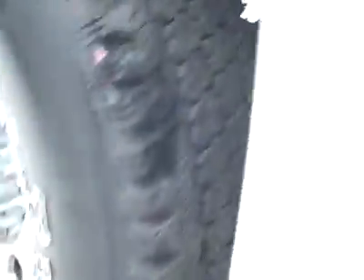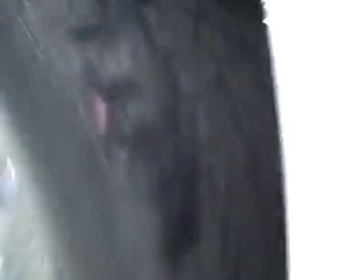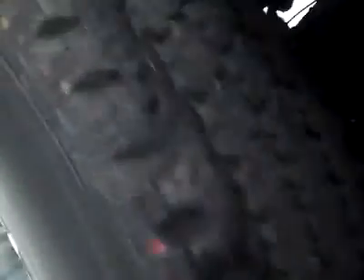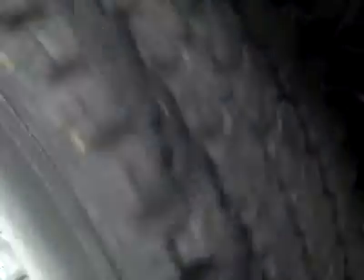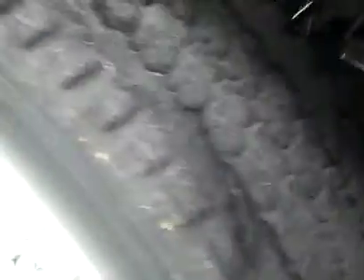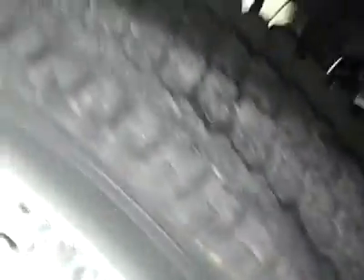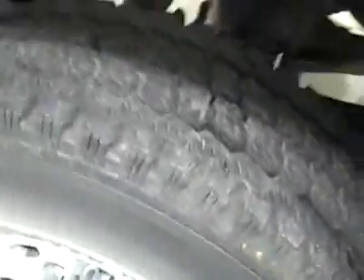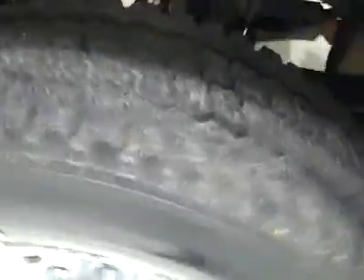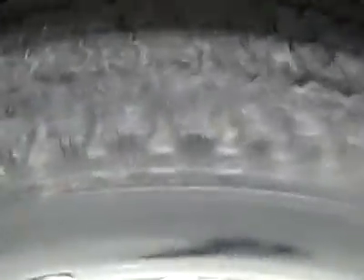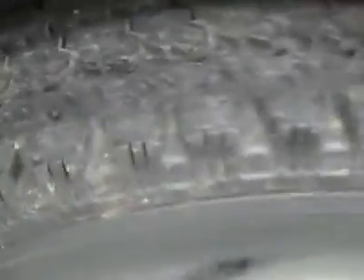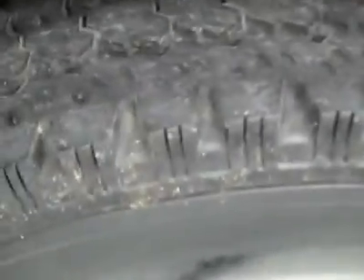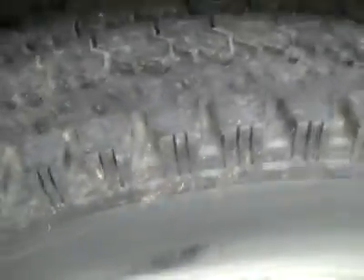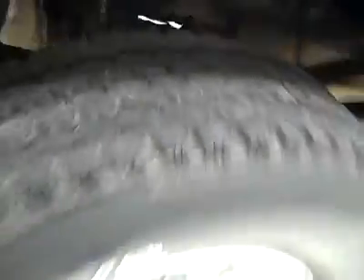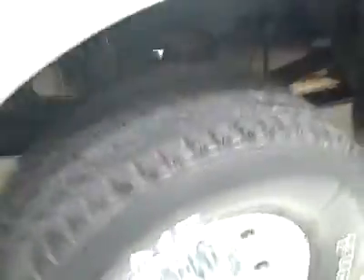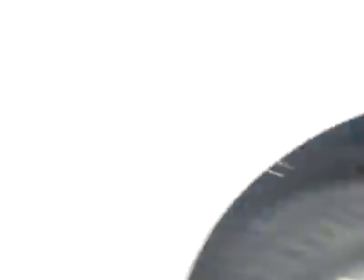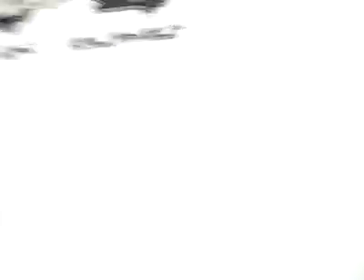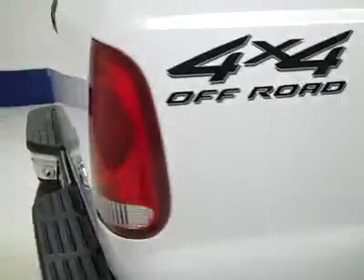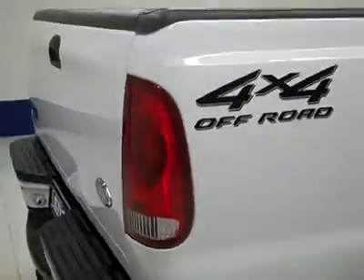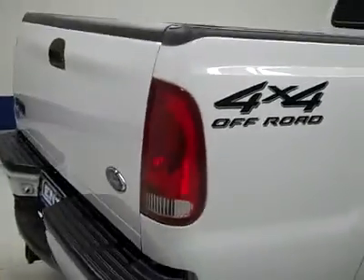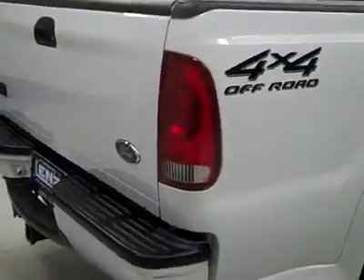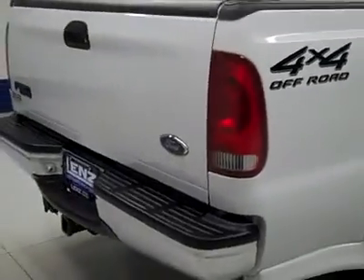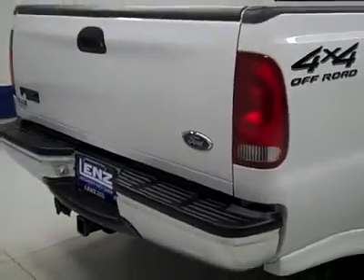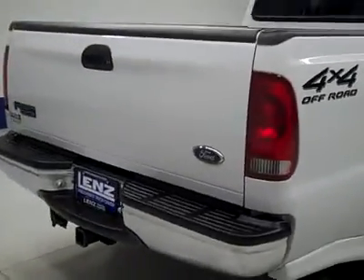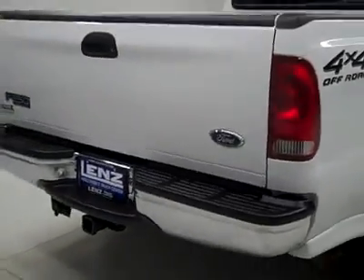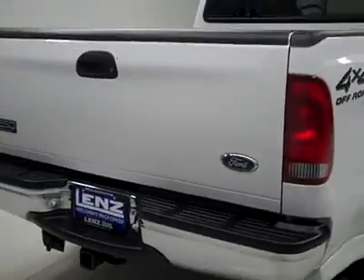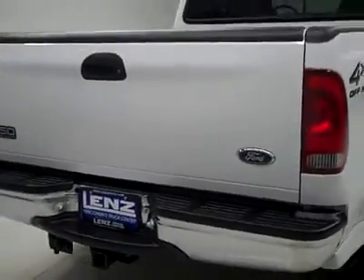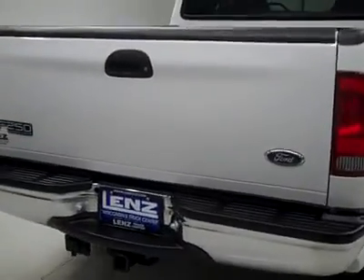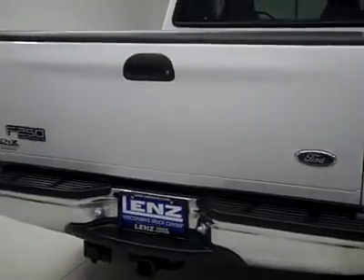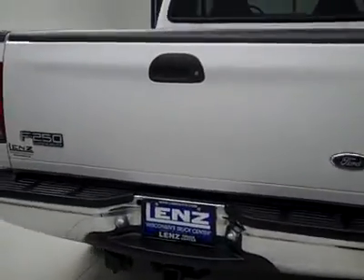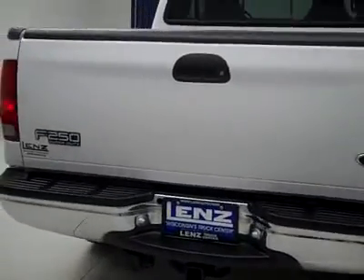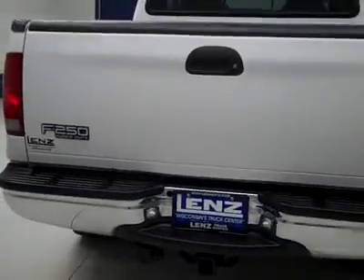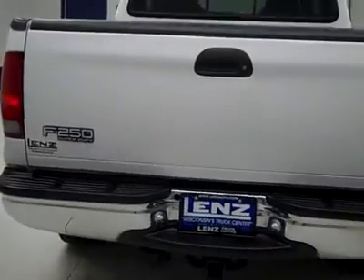Rear tires are about the same amount of tread as the front, around 60%, maybe a bit more. And around back, the rear bumper and tailgate are in good shape as well.